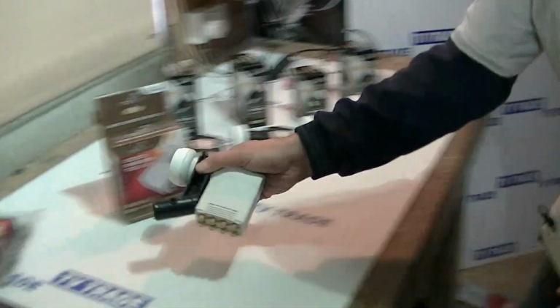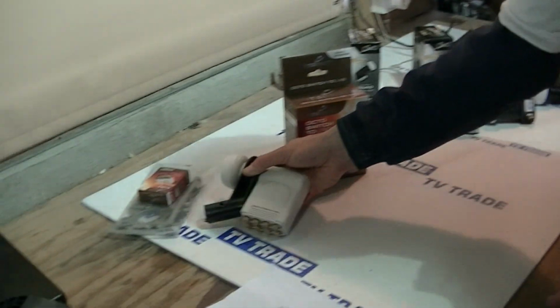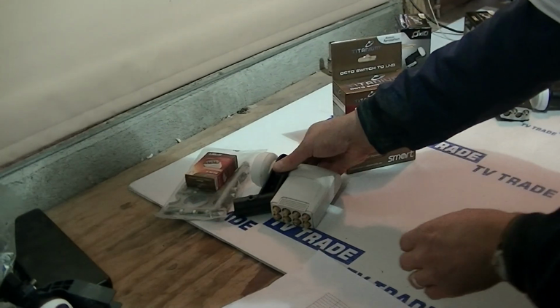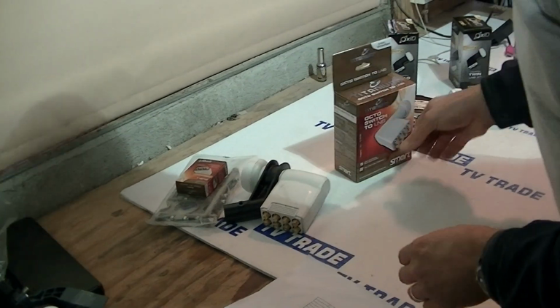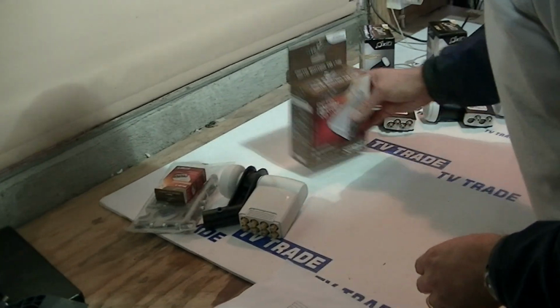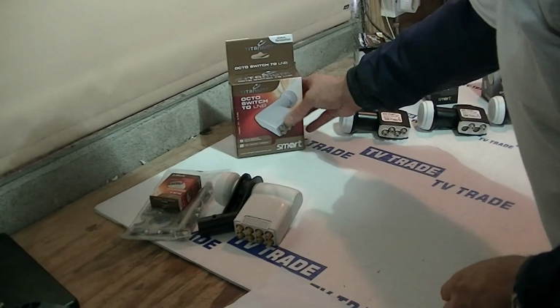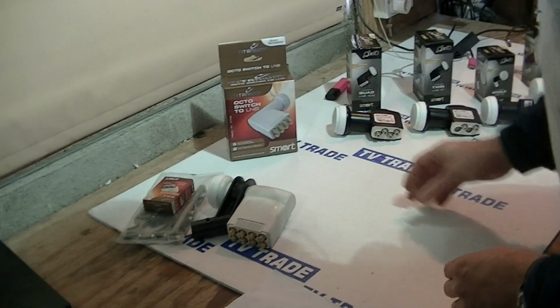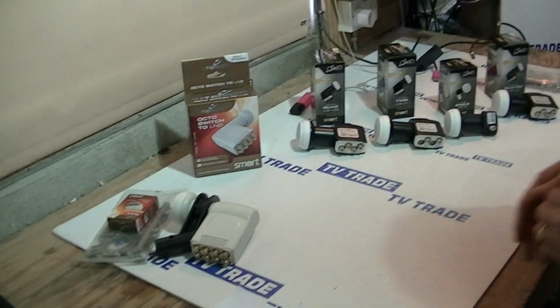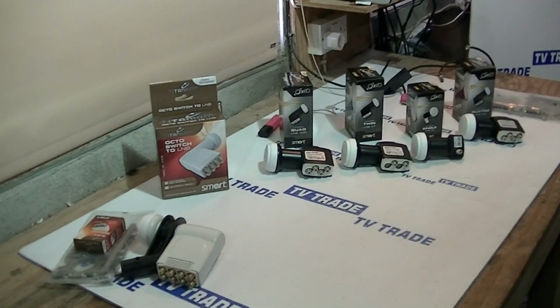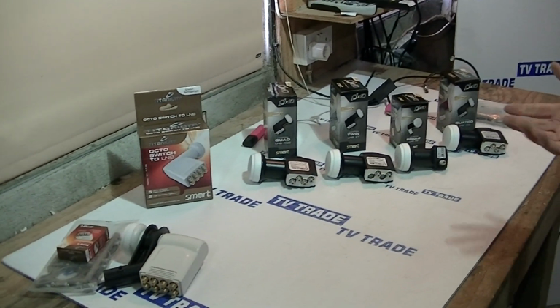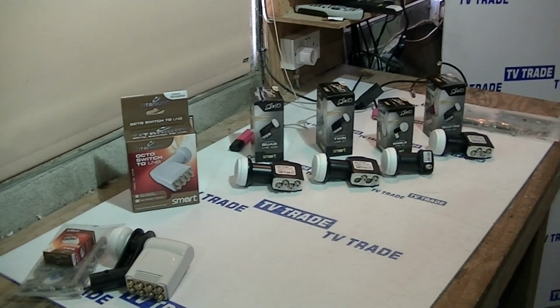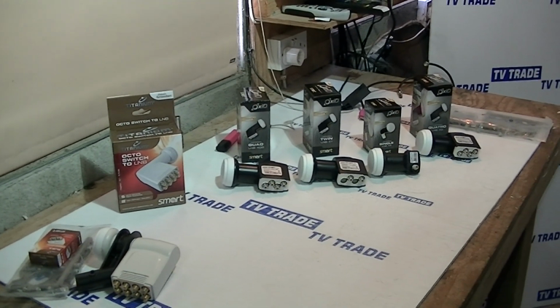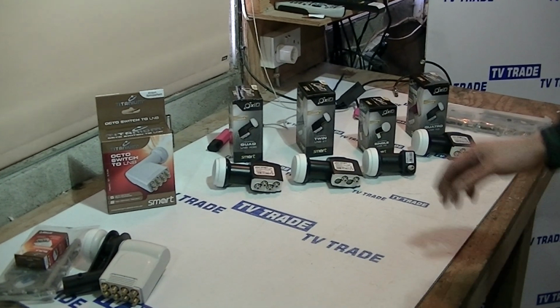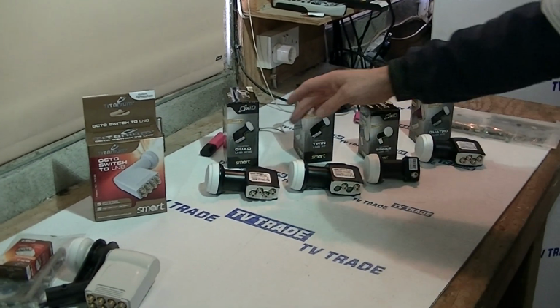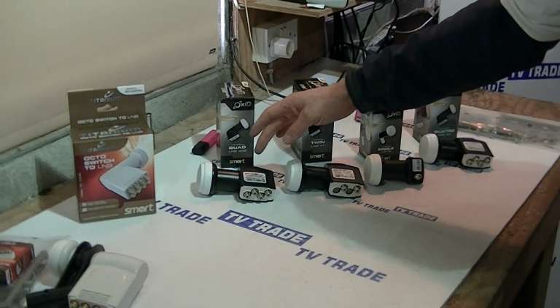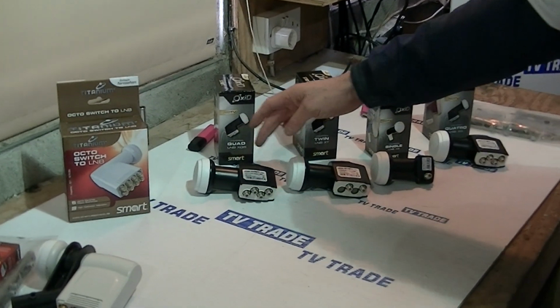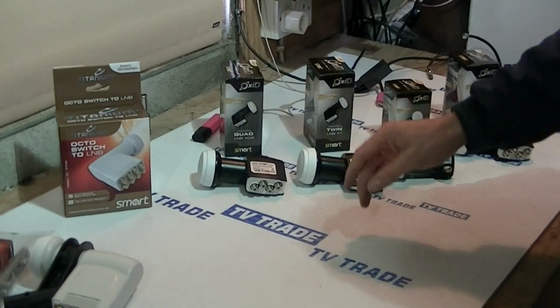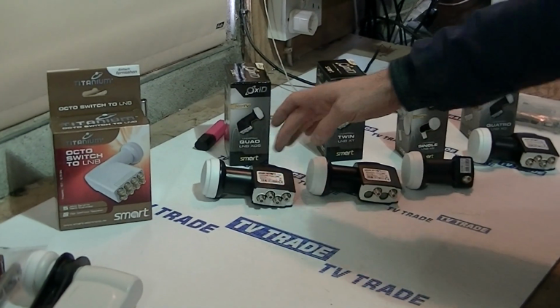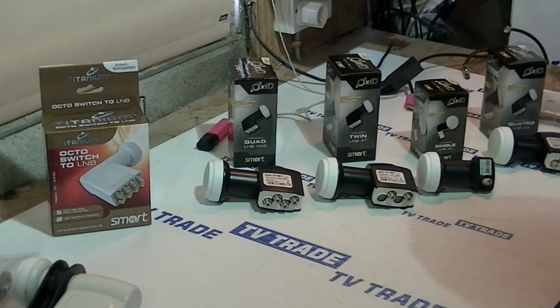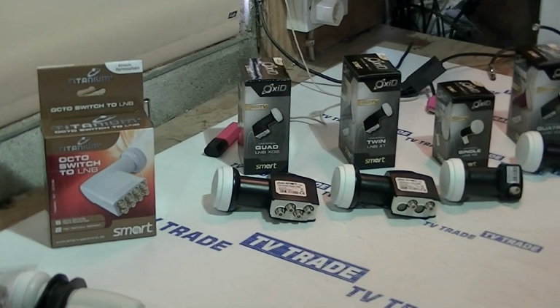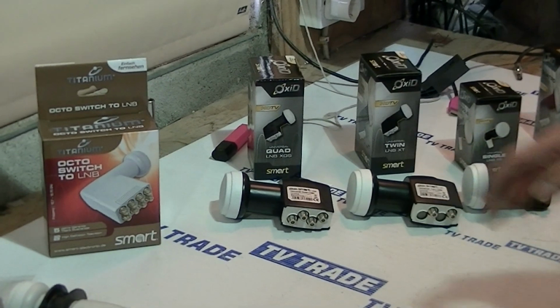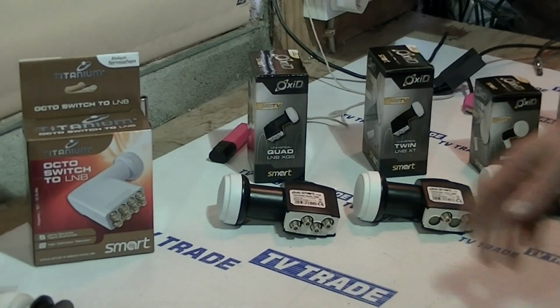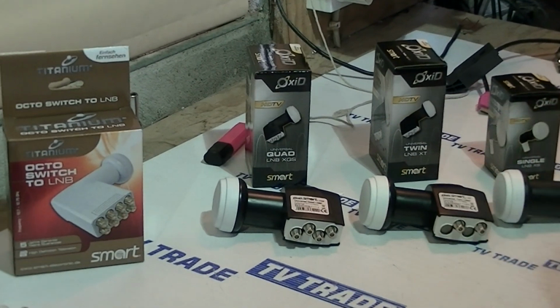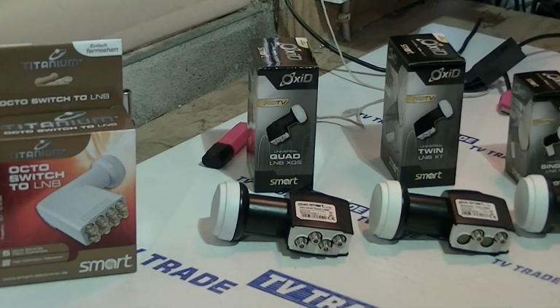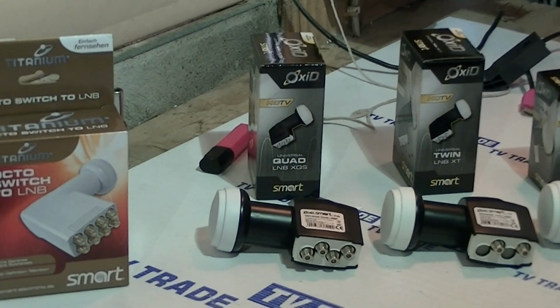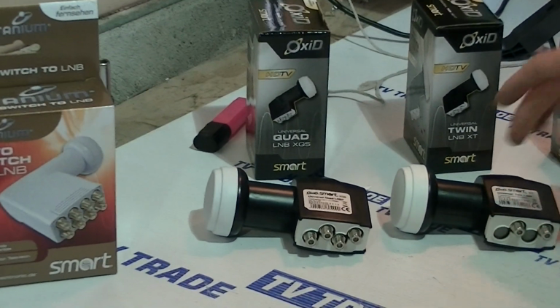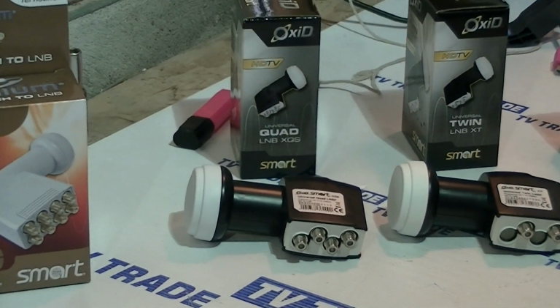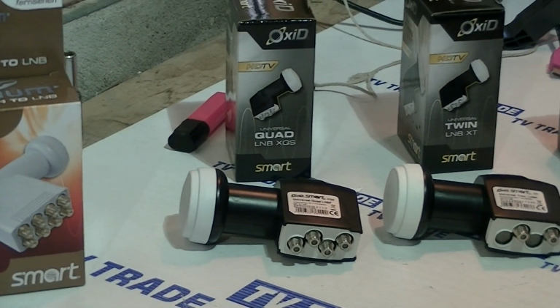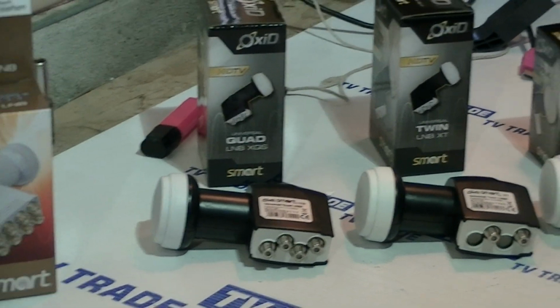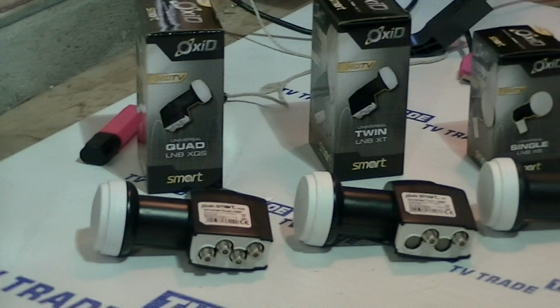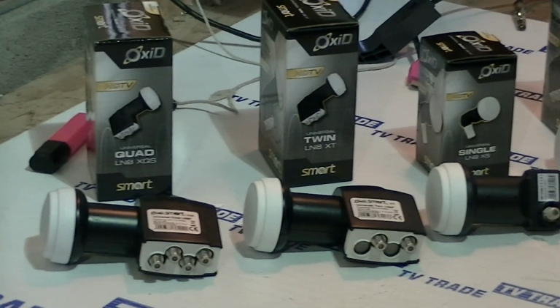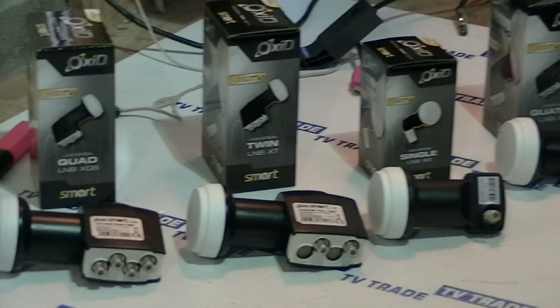It's part of a wider range of LNBs that we sell in our universal range, all from Smart Electronics. Stepping down, we have a quad LNB with 4 outputs, a twin LNB with 2 outputs, and a single LNB as well.